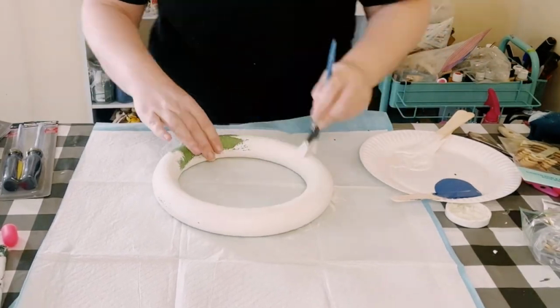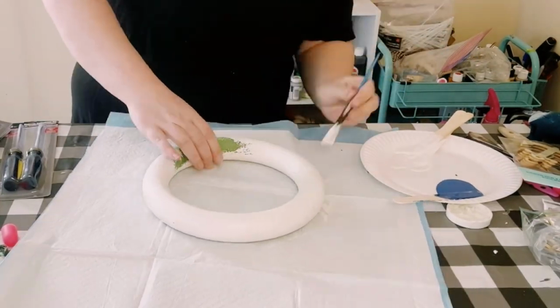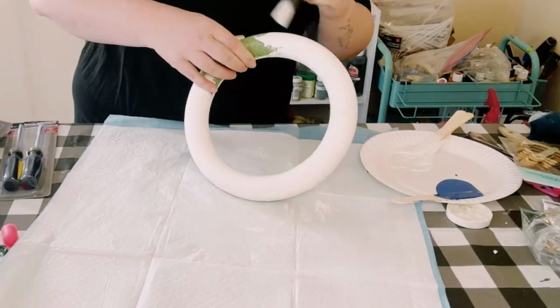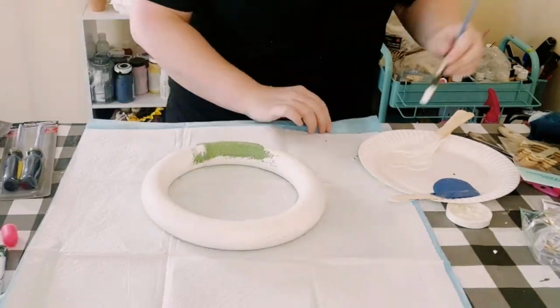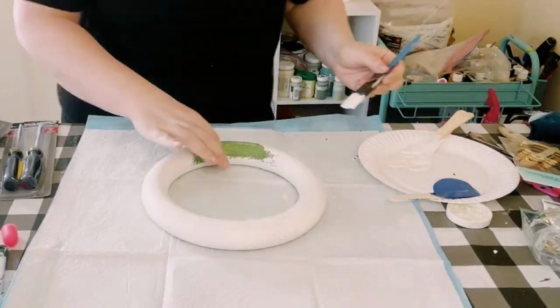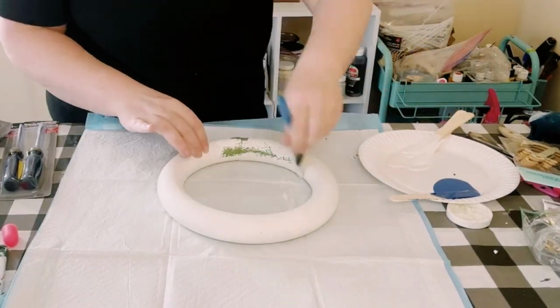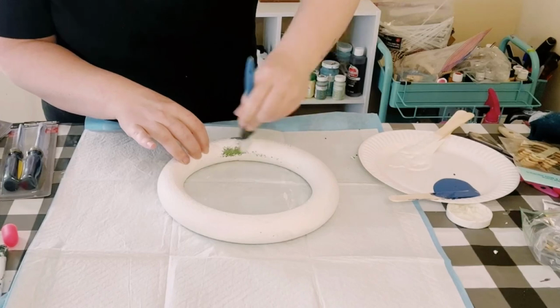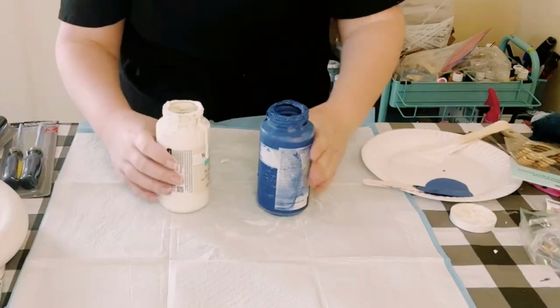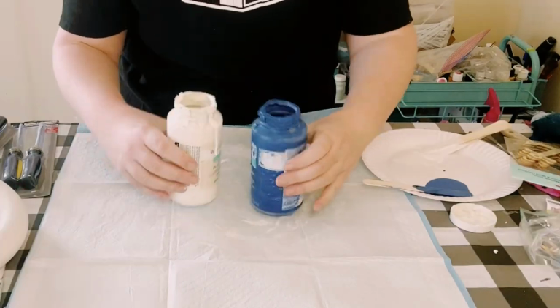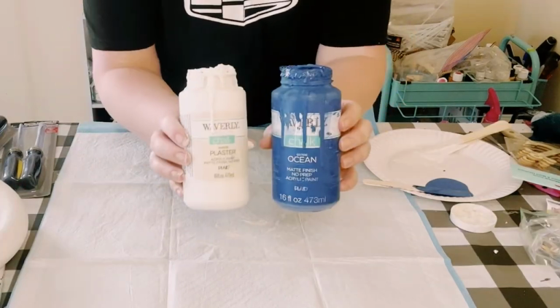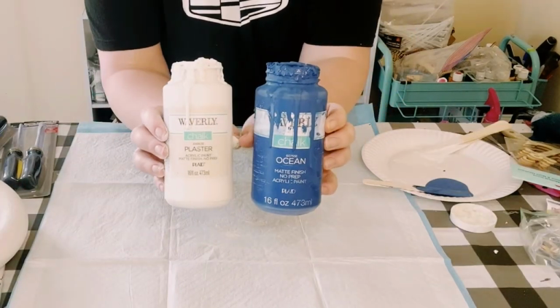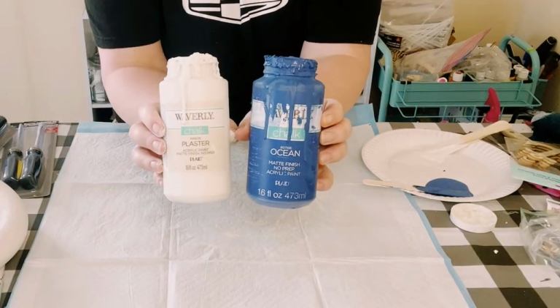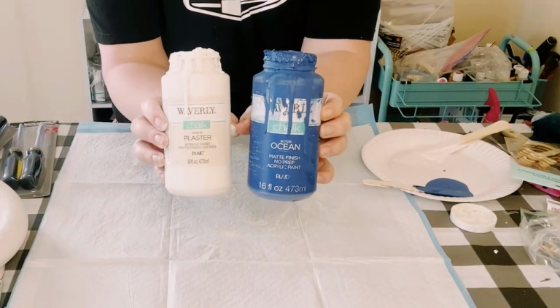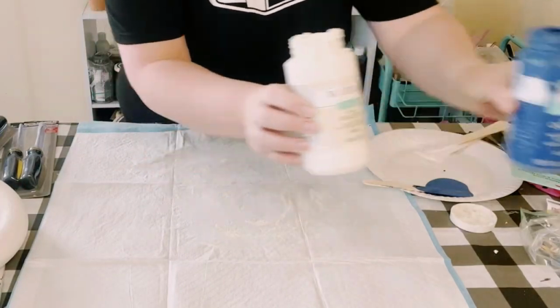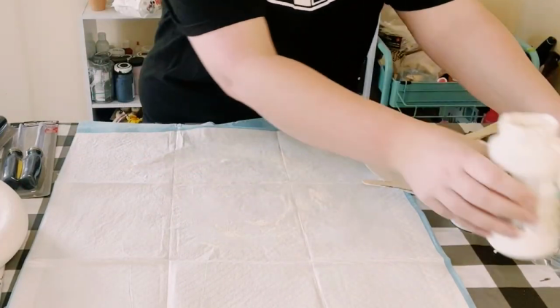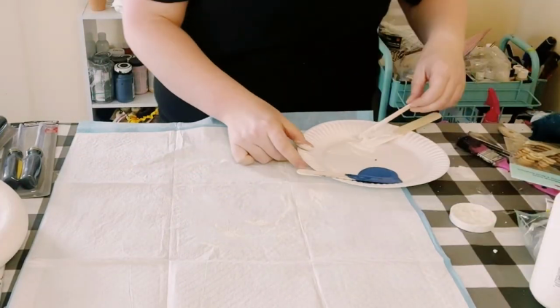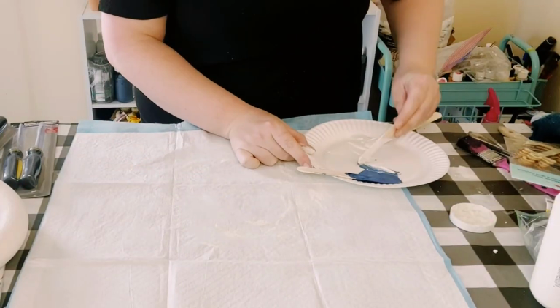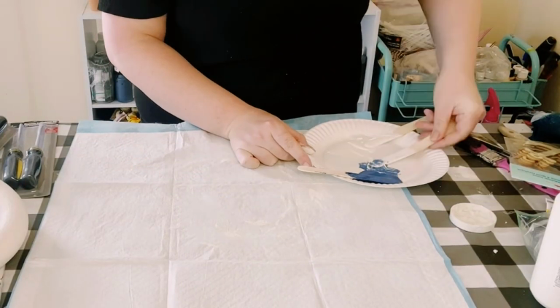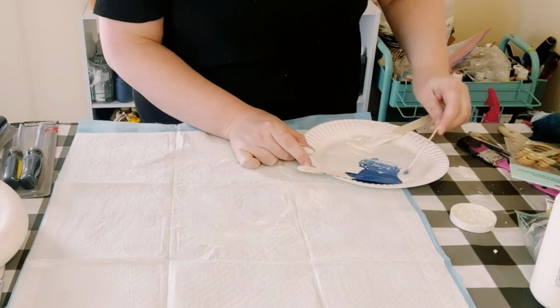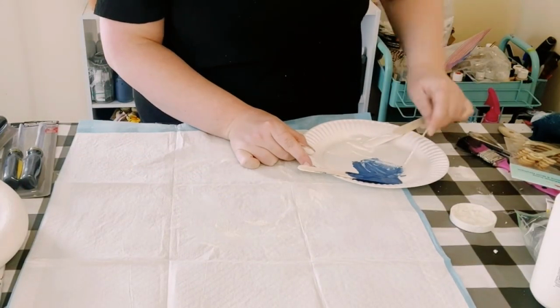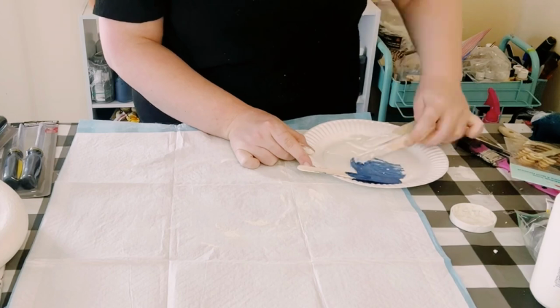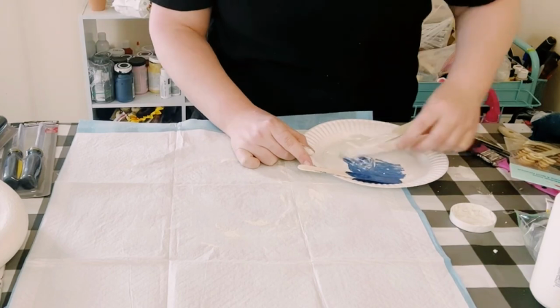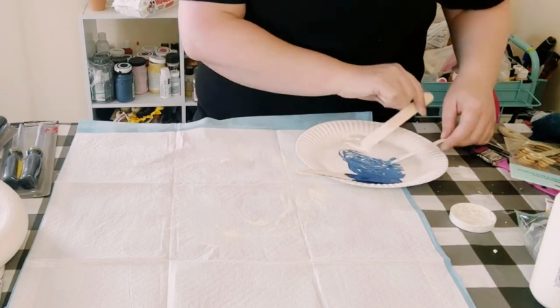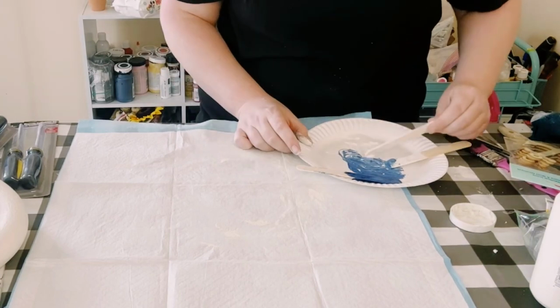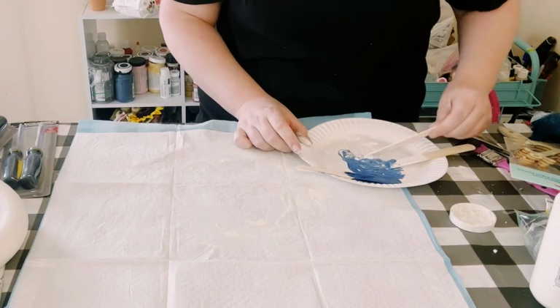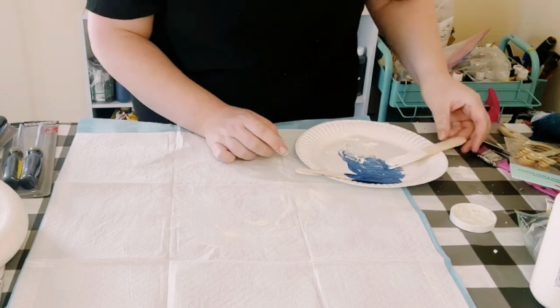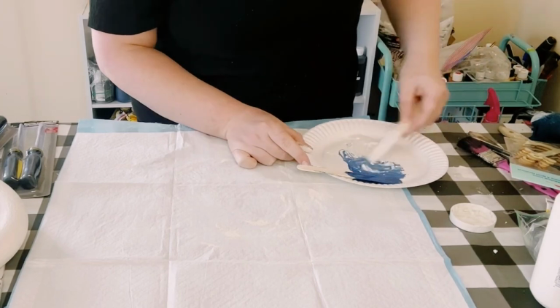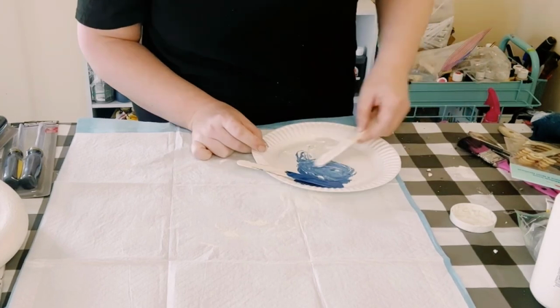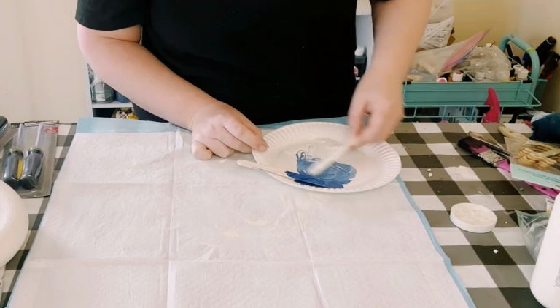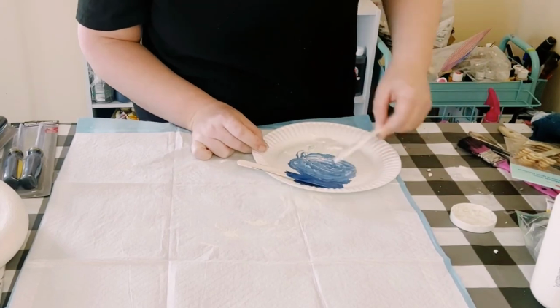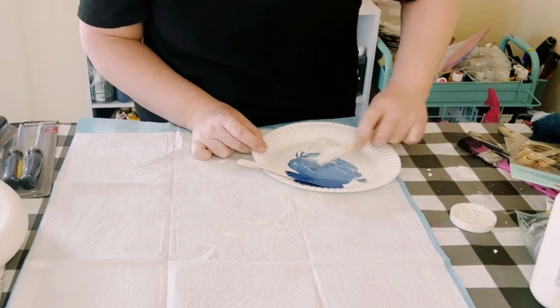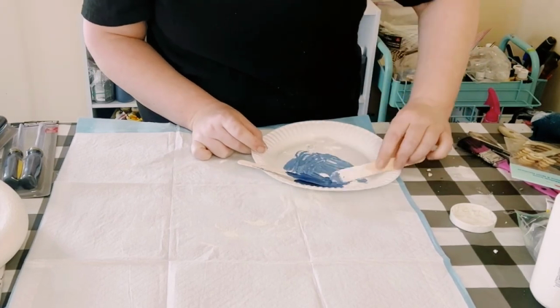Then I'm just going to be mixing some plaster chalk paint with this ocean chalk paint until I get the desired blue color that I want. I just kind of wanted it to be a lighter blue.